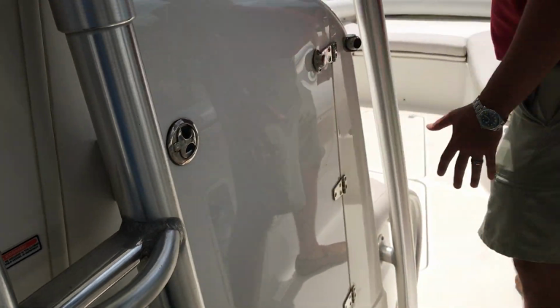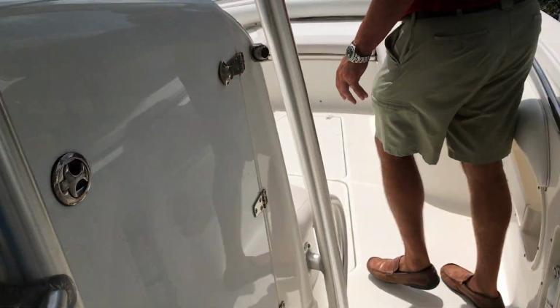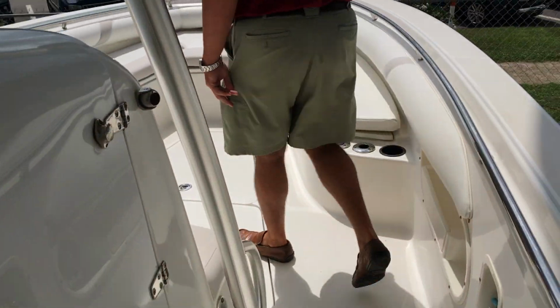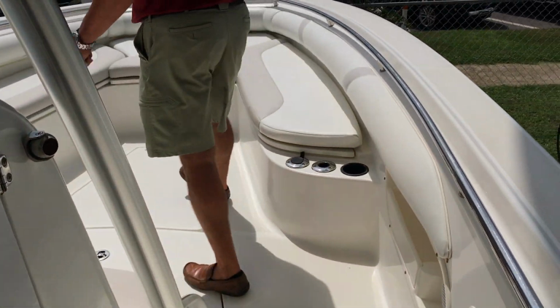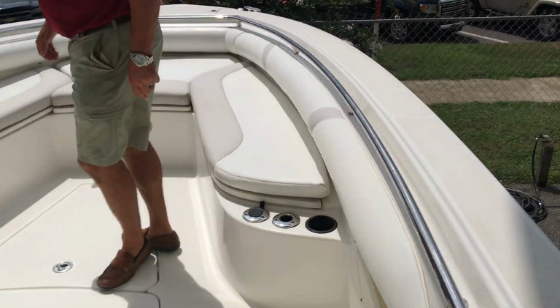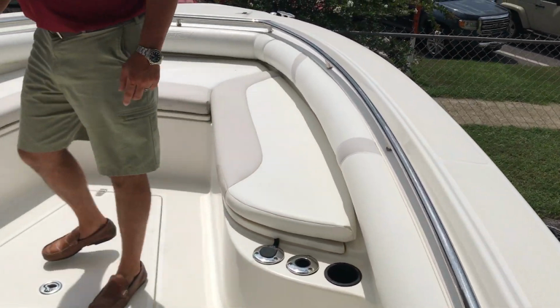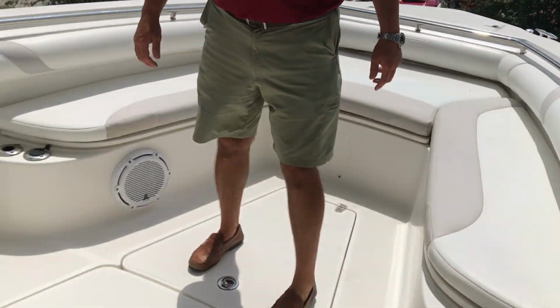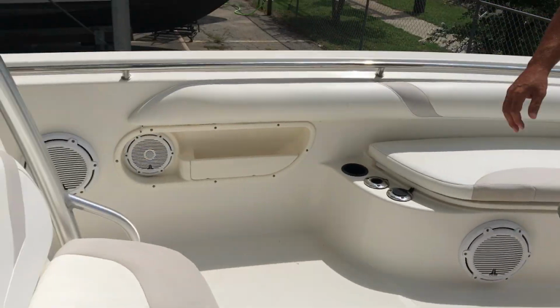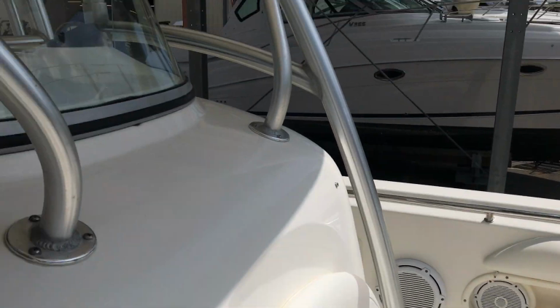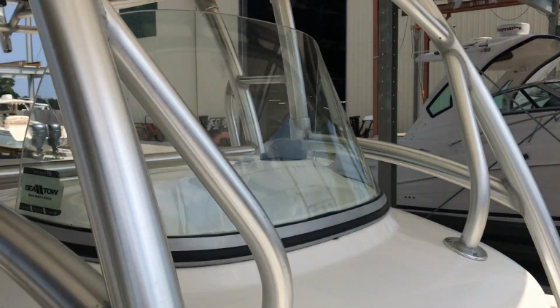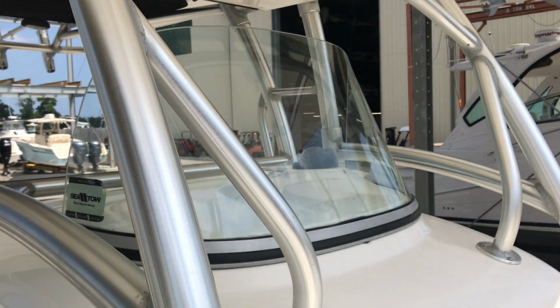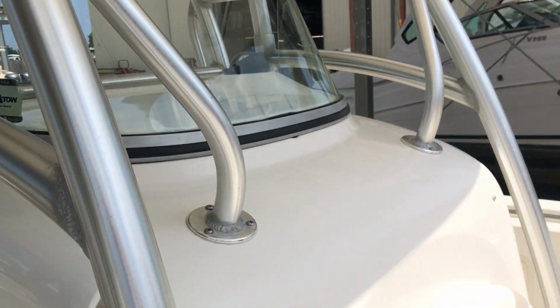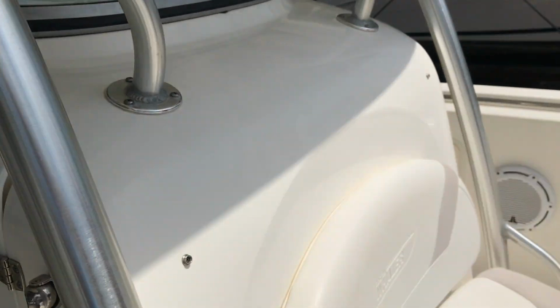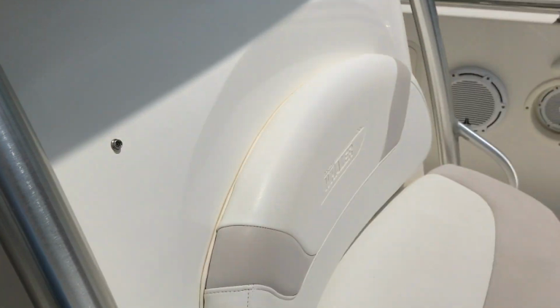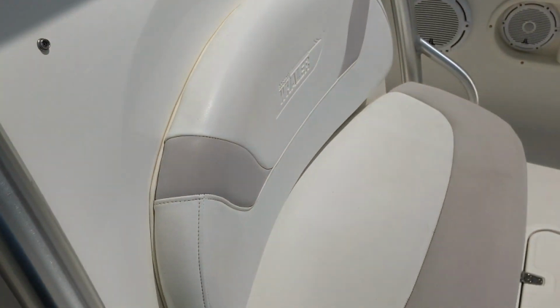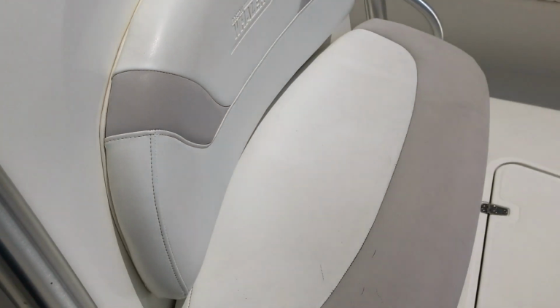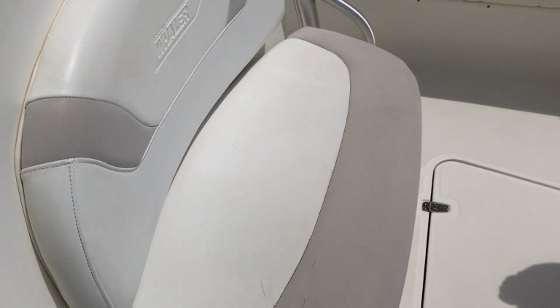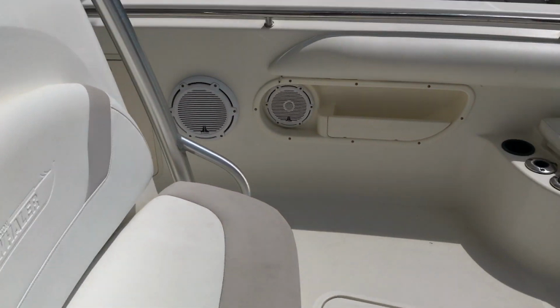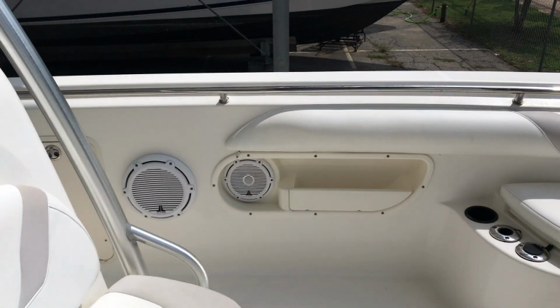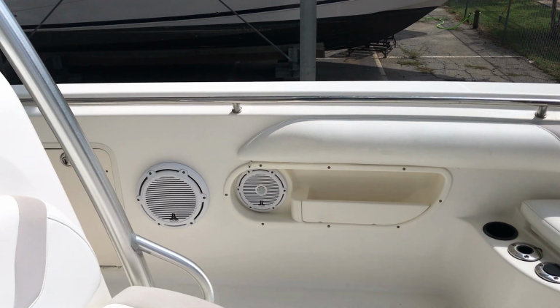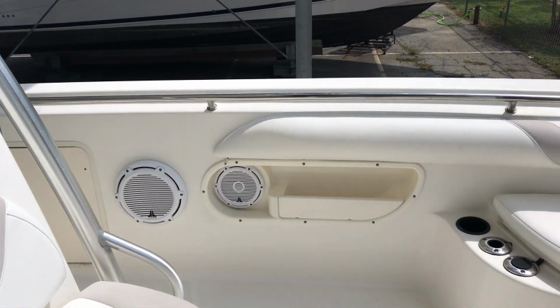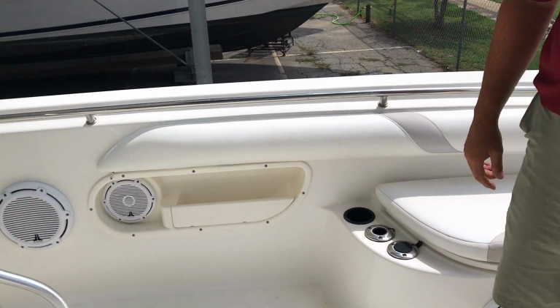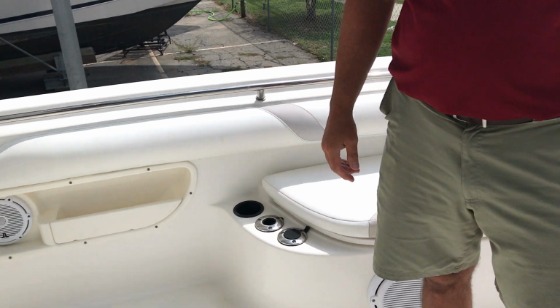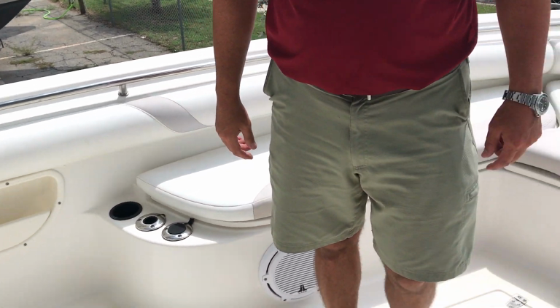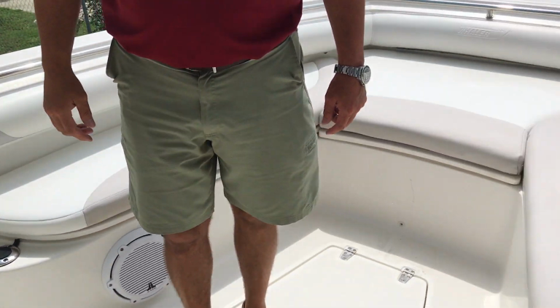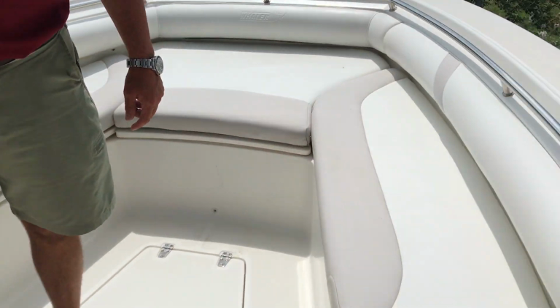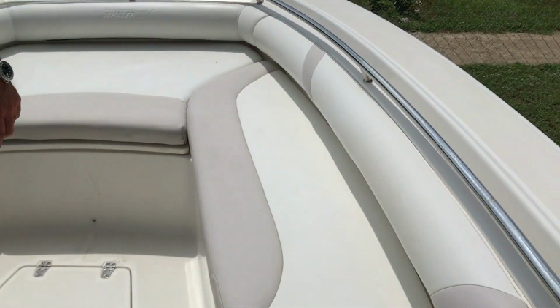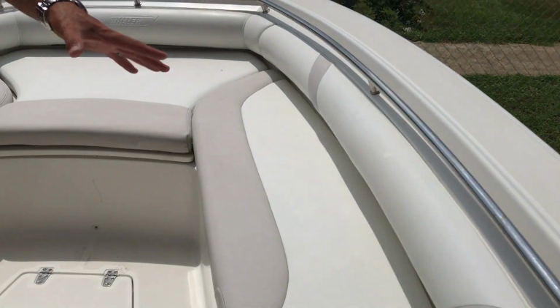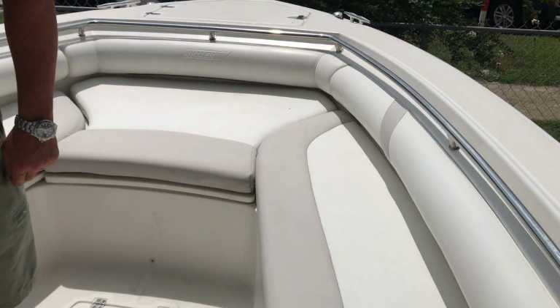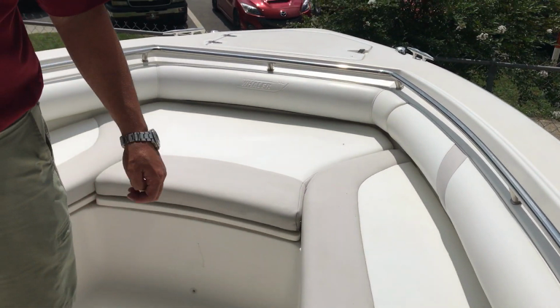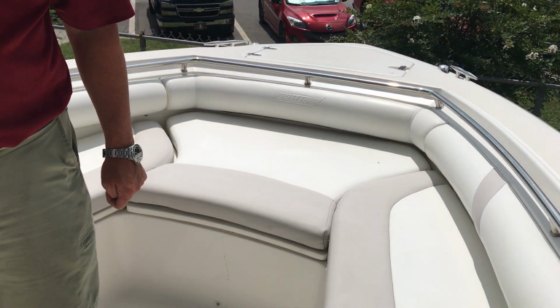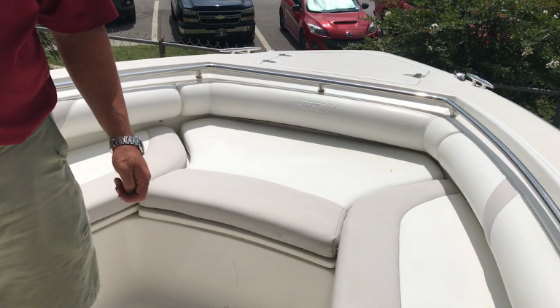Coming forward you'll see plenty of seats forward, a JL Audio stereo system, Garmin radar system, and all JL speakers and subs throughout the boat.